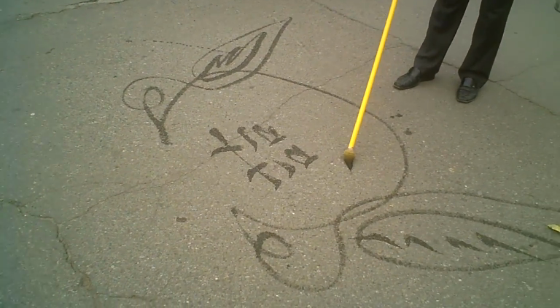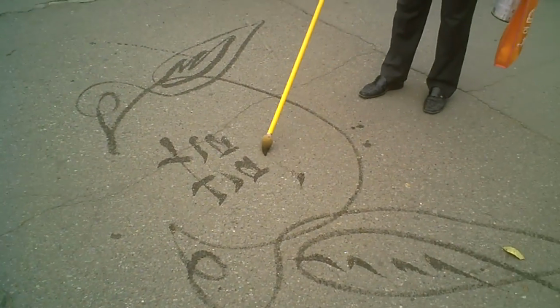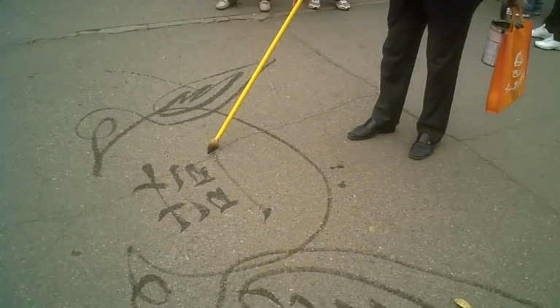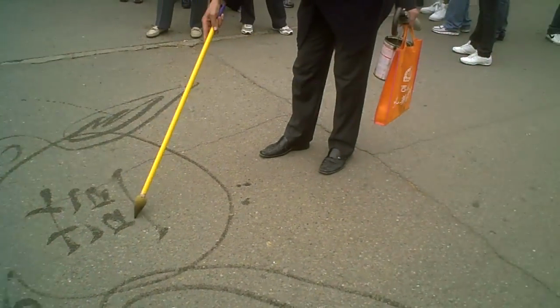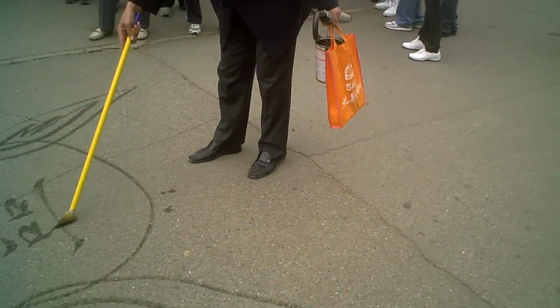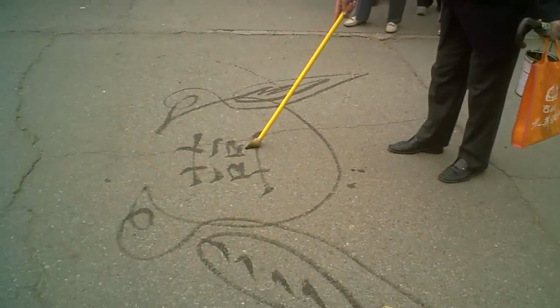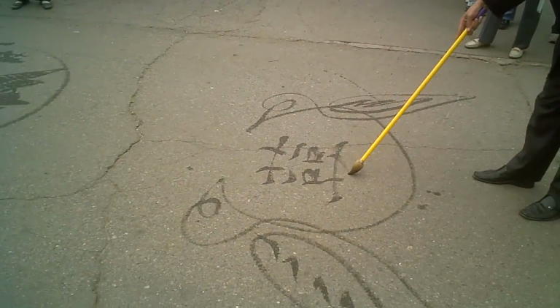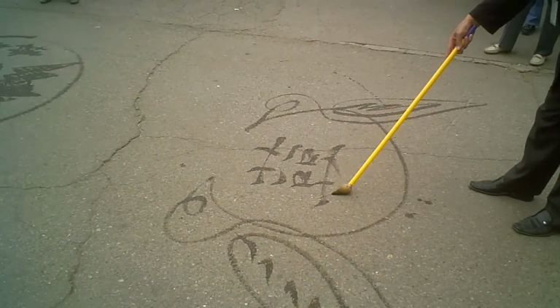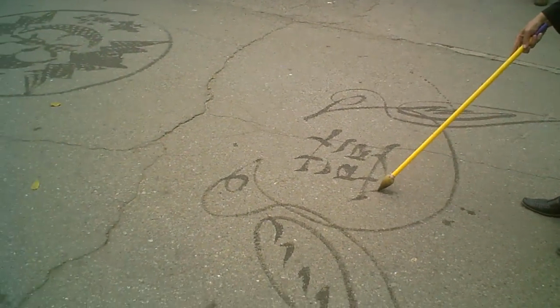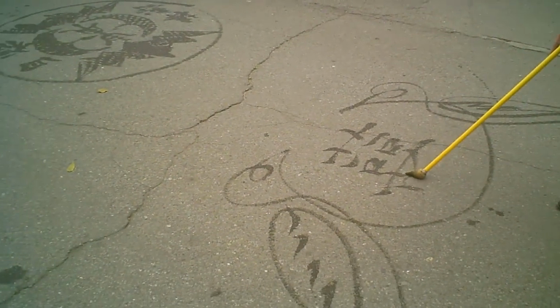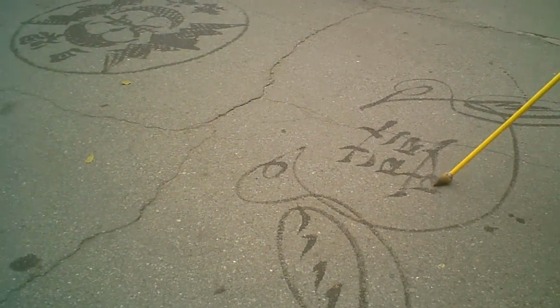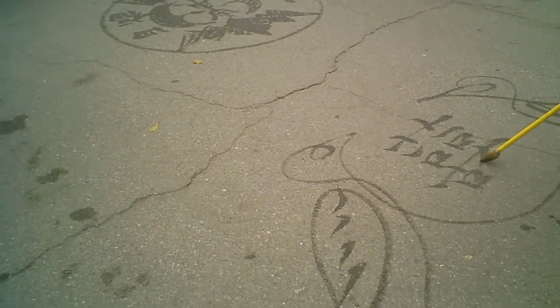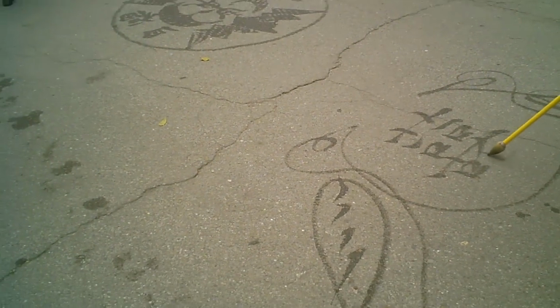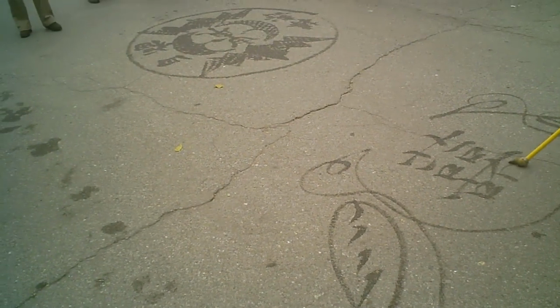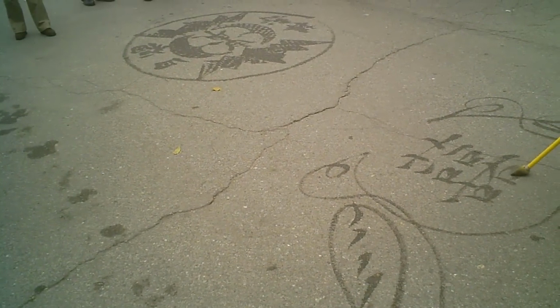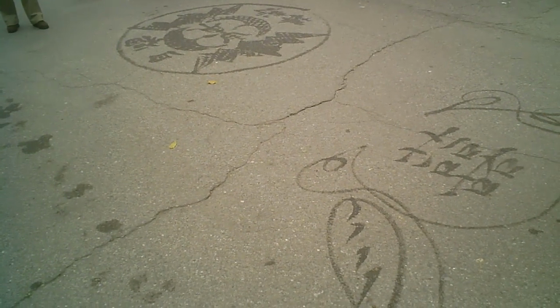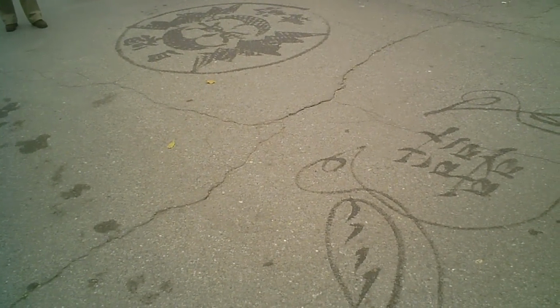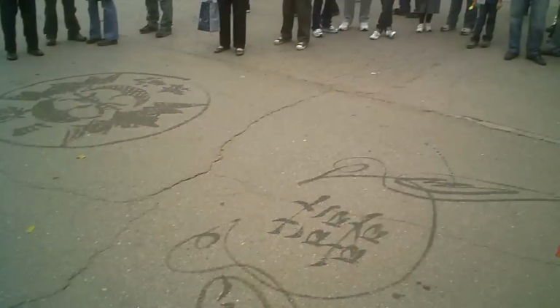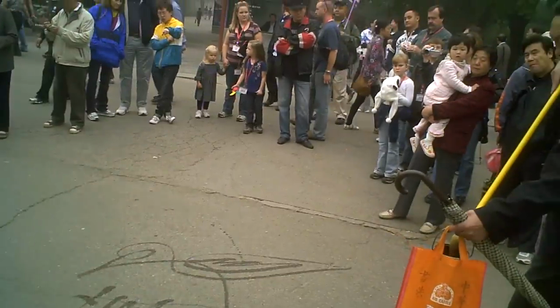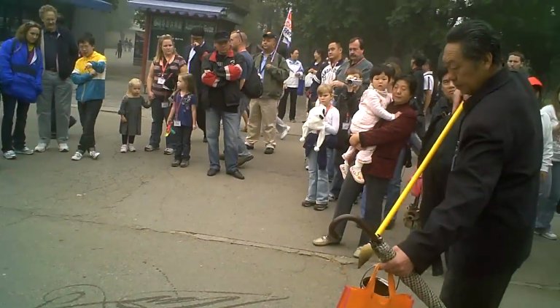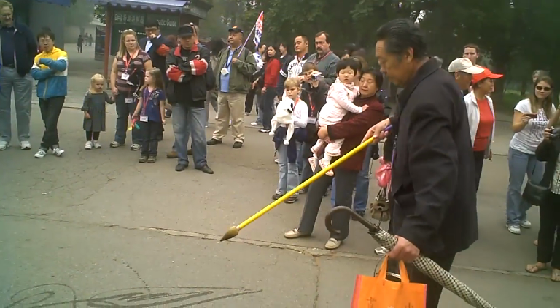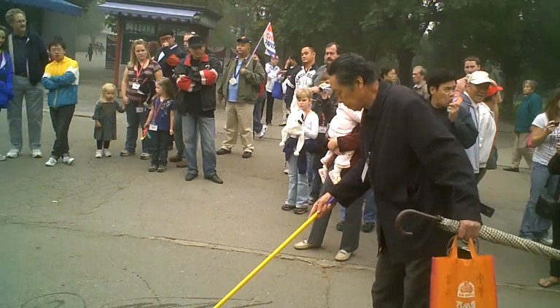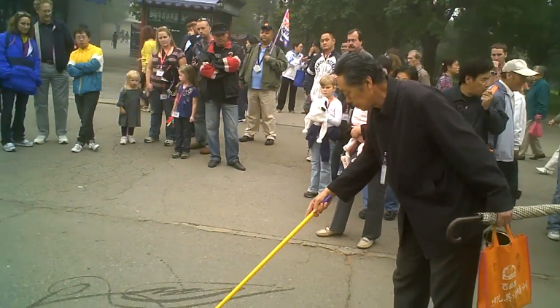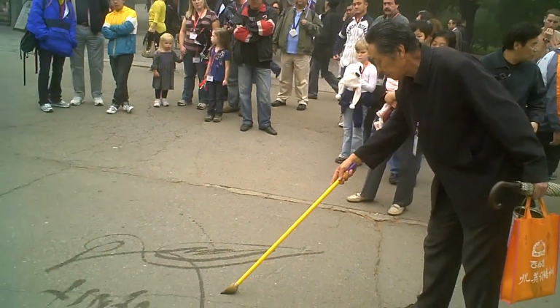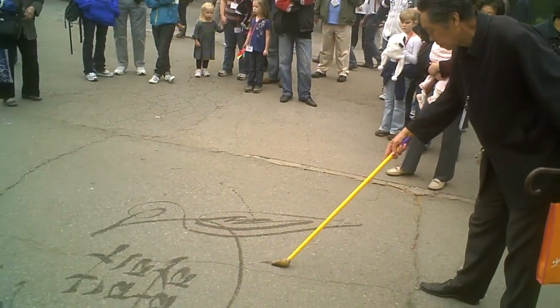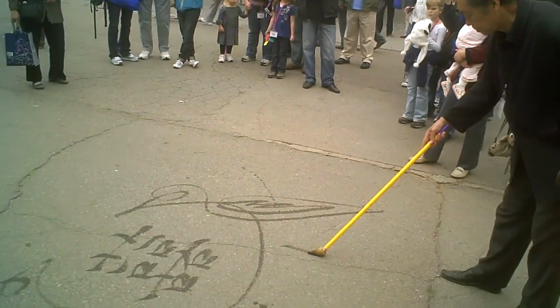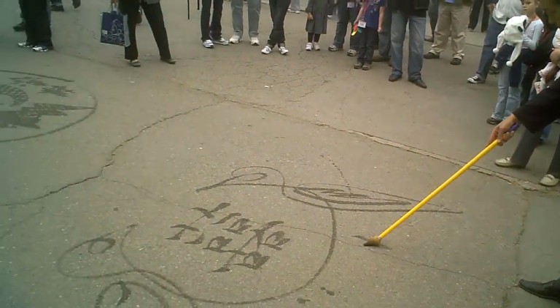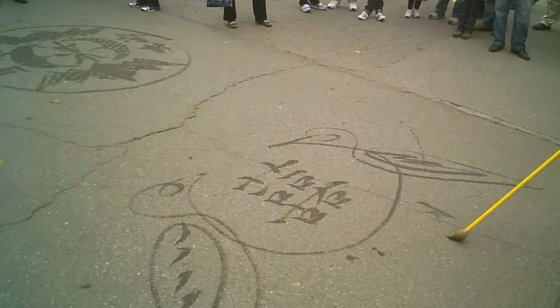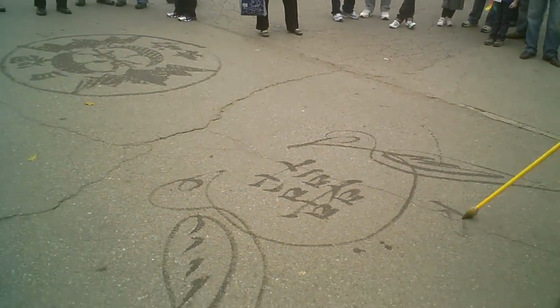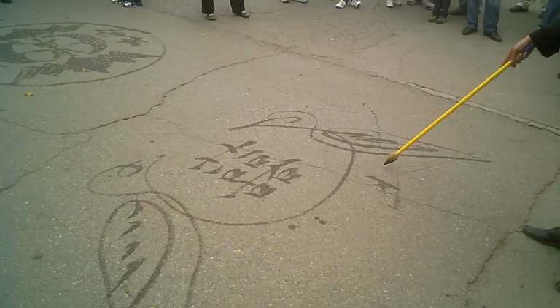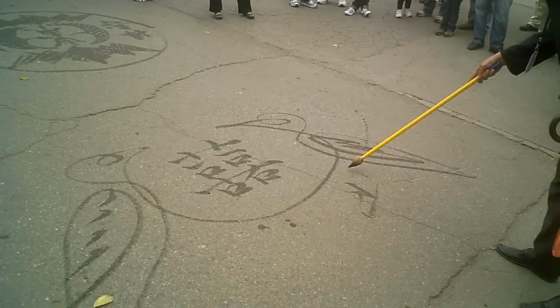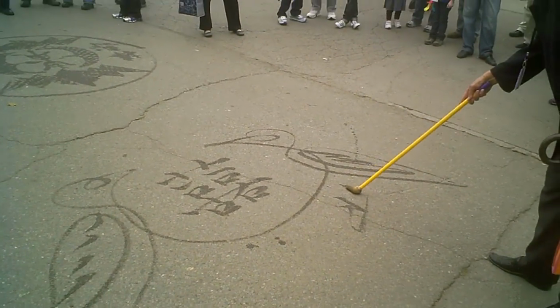Look at that. Very good. It's double happiness — it's double happiness.